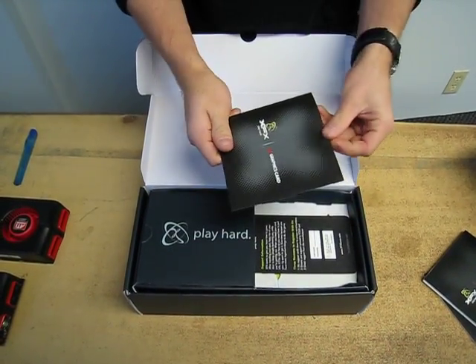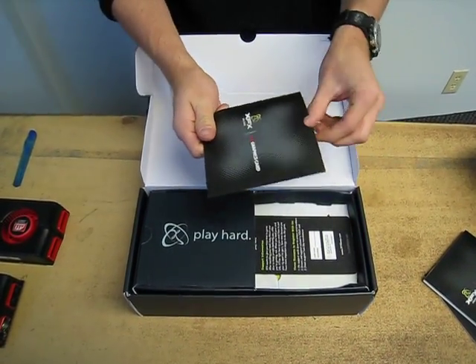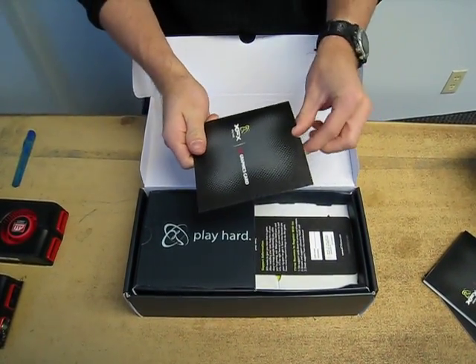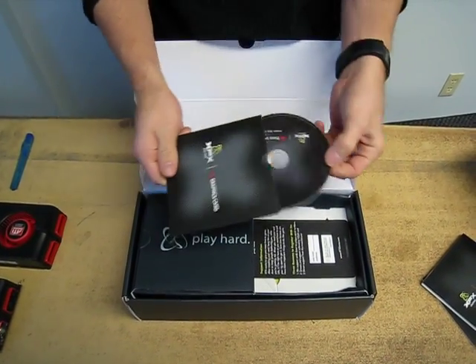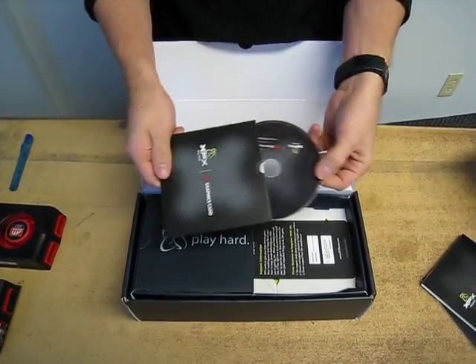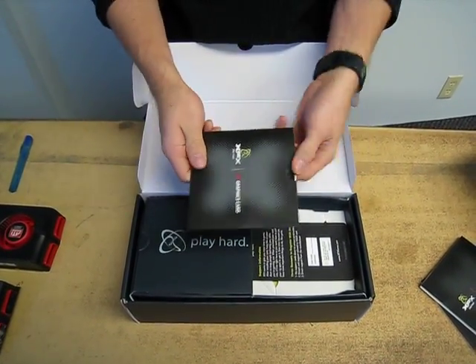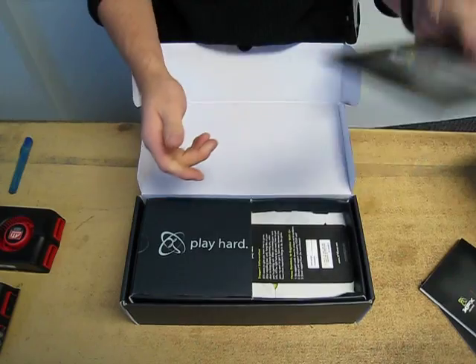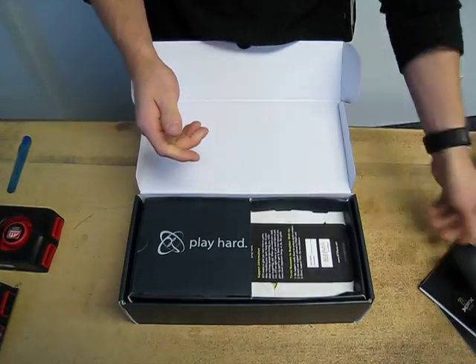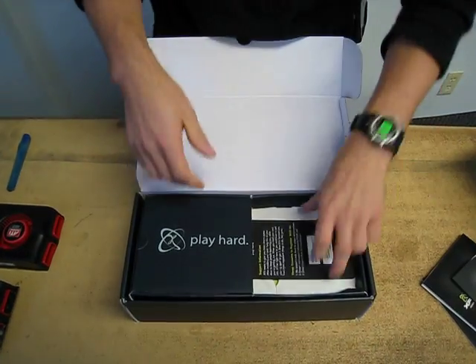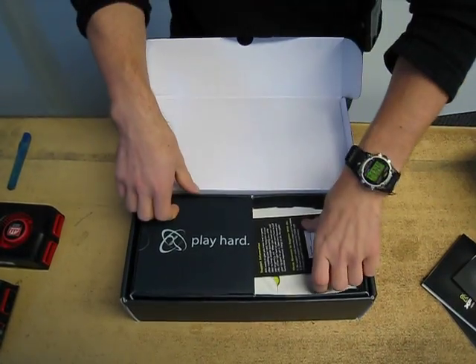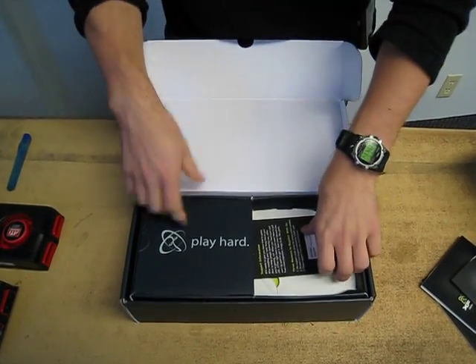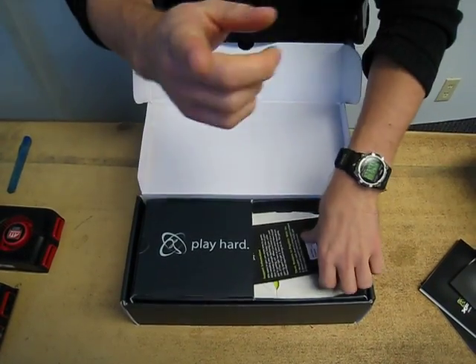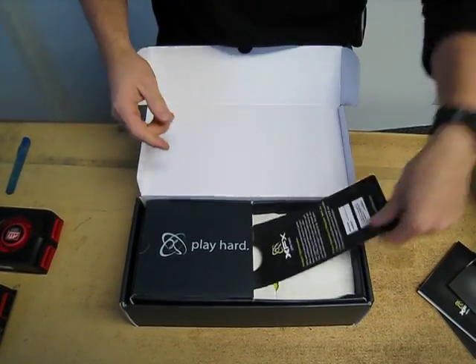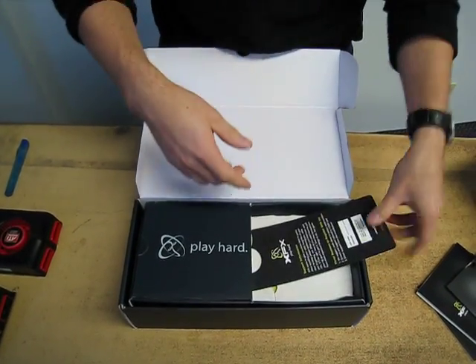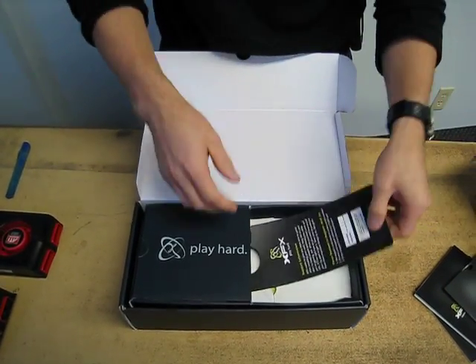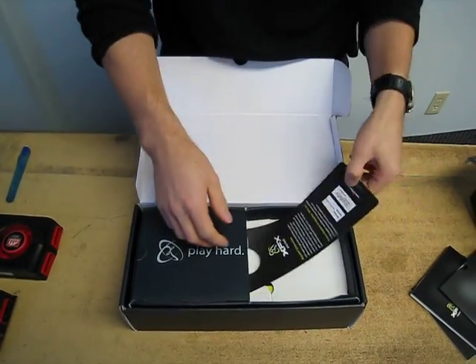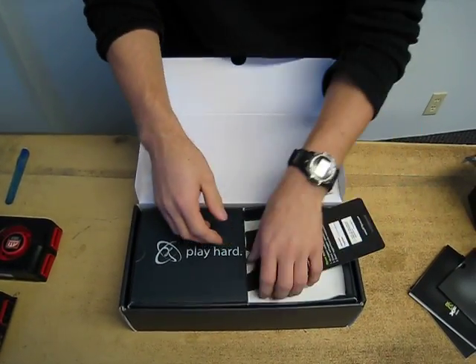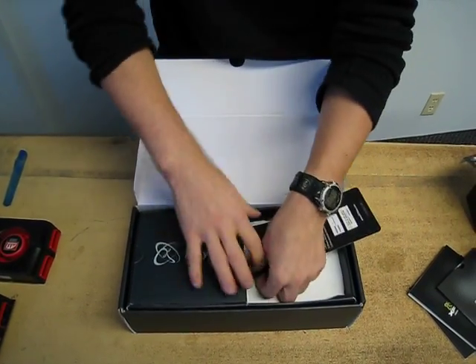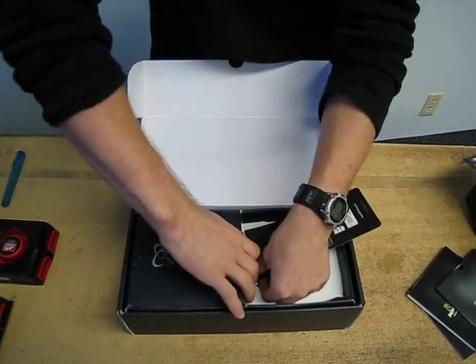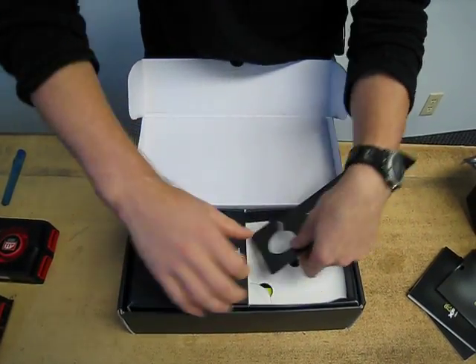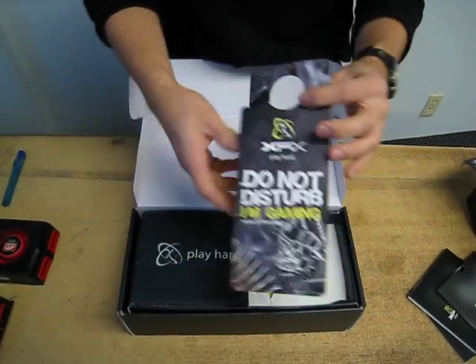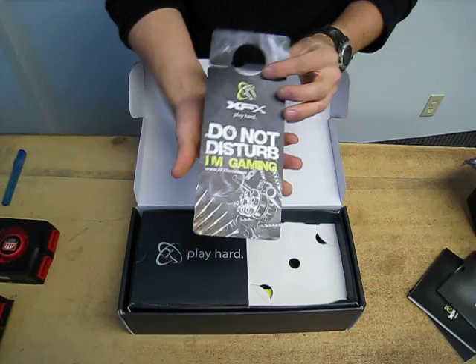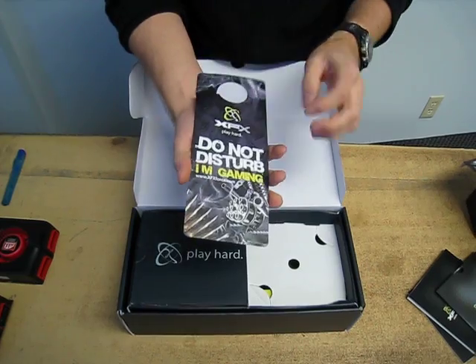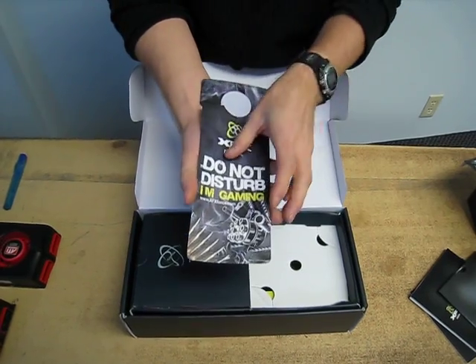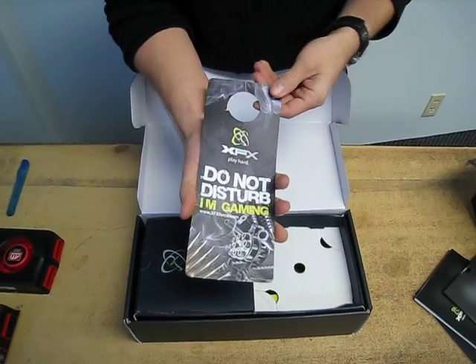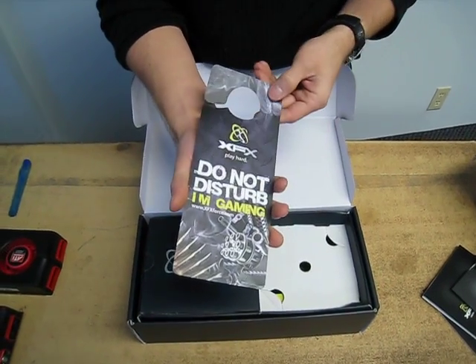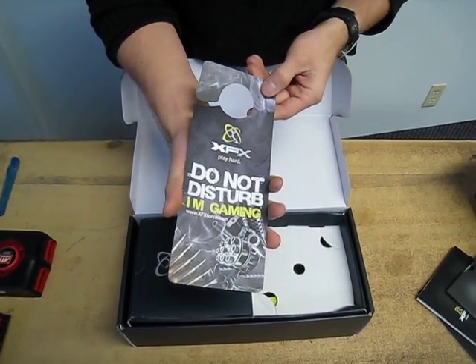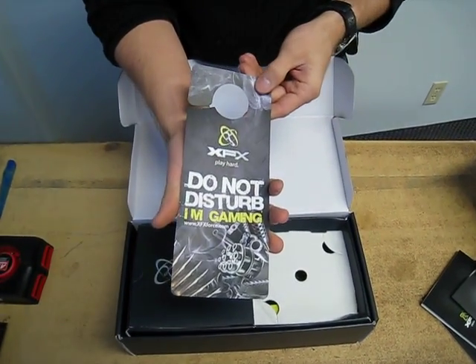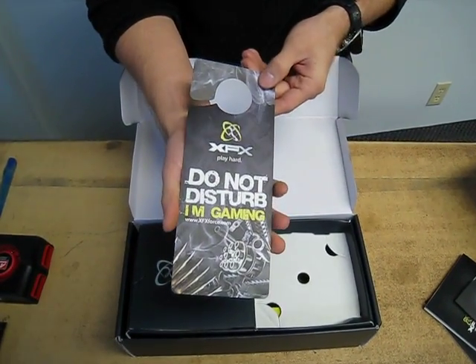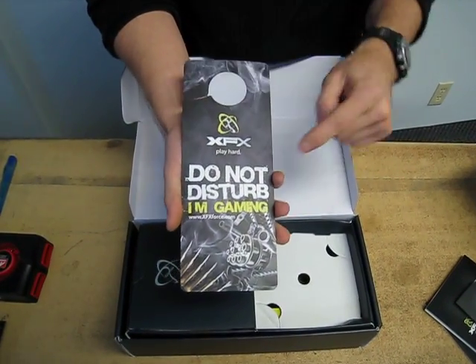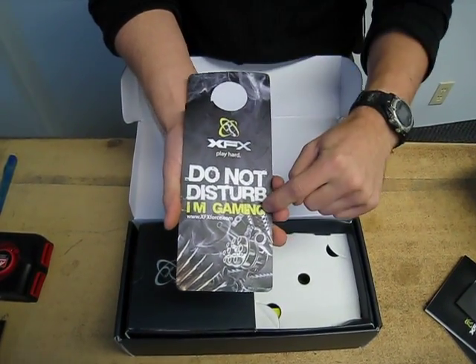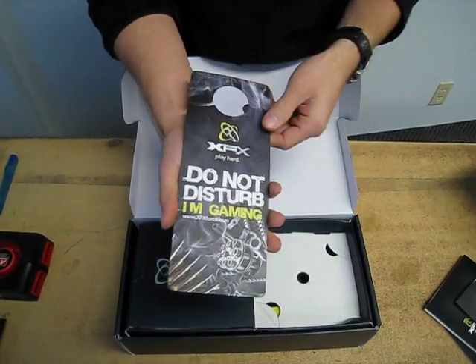Don't use this disc — it is drivers, don't use it. Download the latest from online. So then we have the XFX door hanger, so that you can not be disturbed while you are gaming.